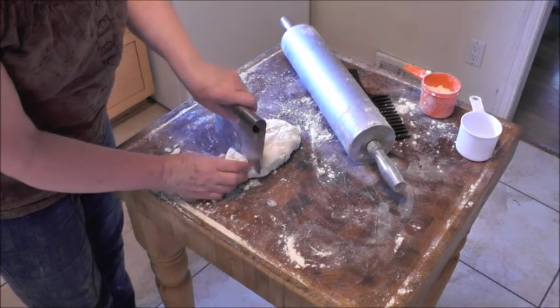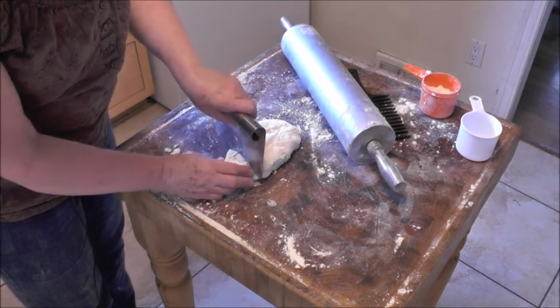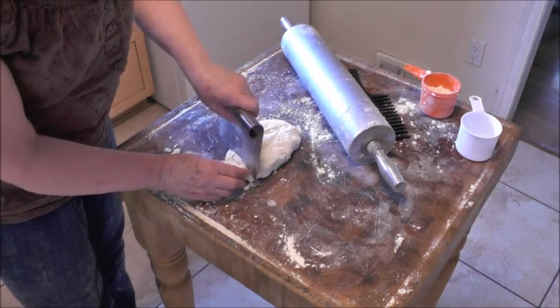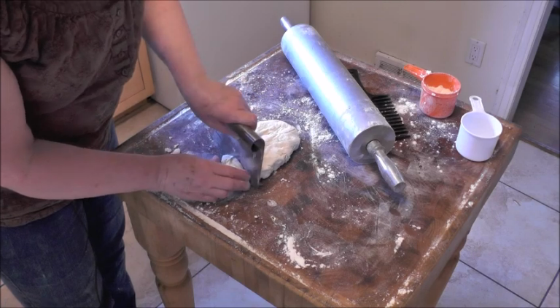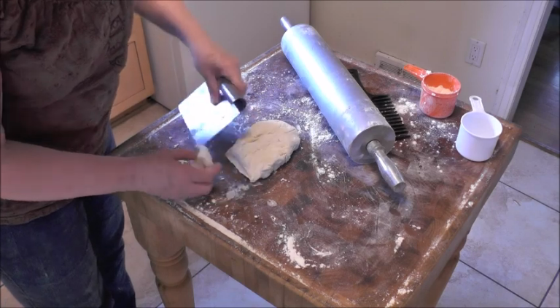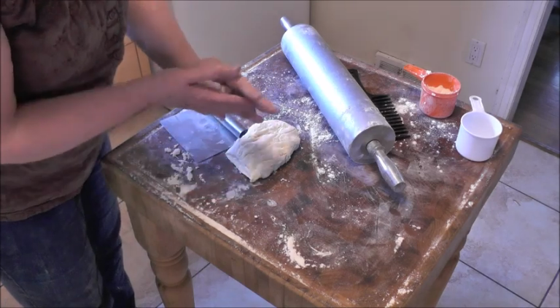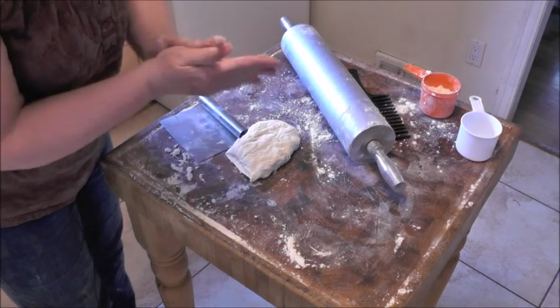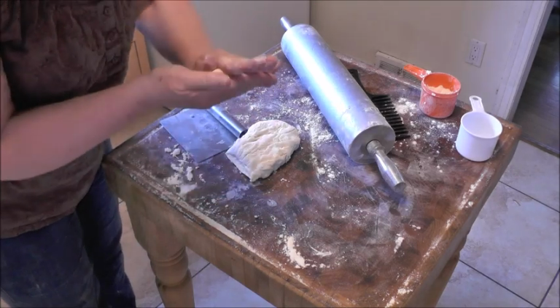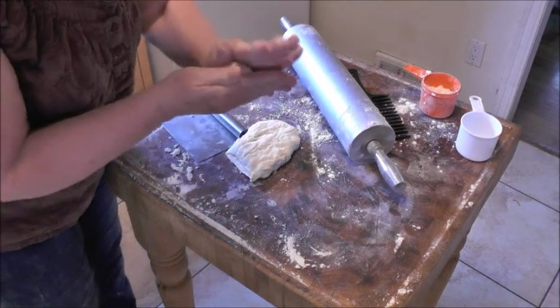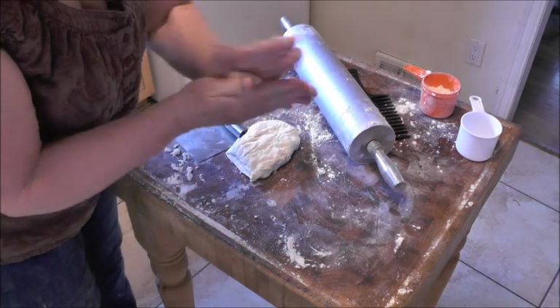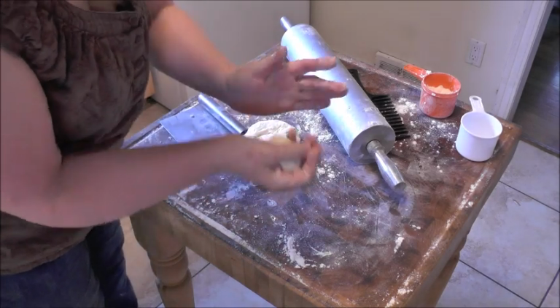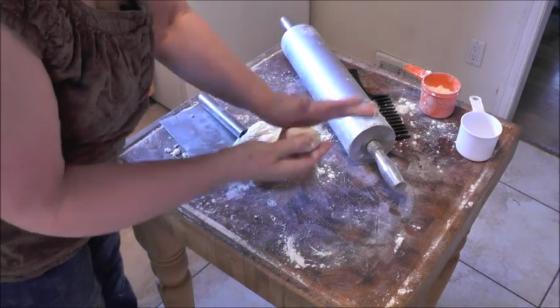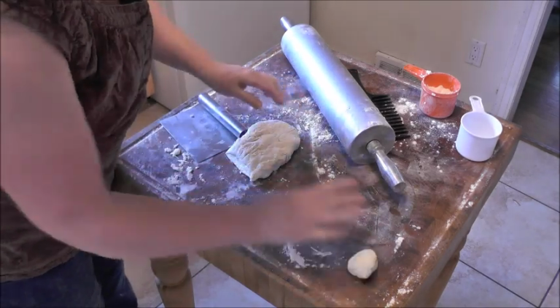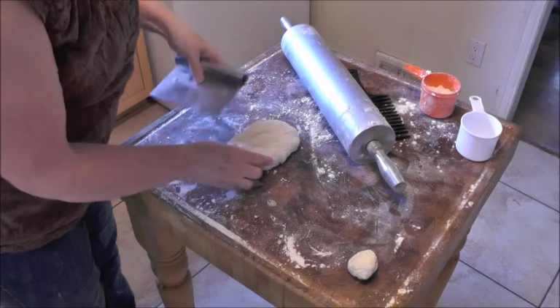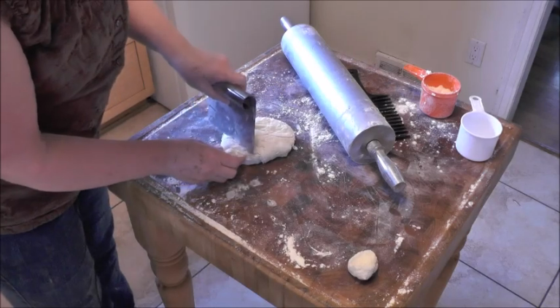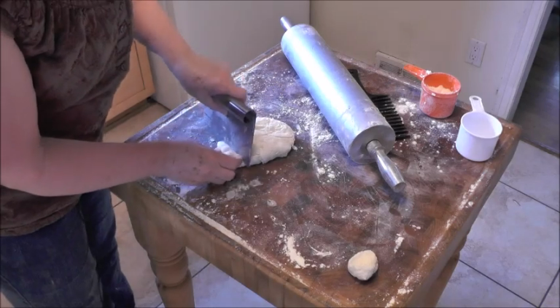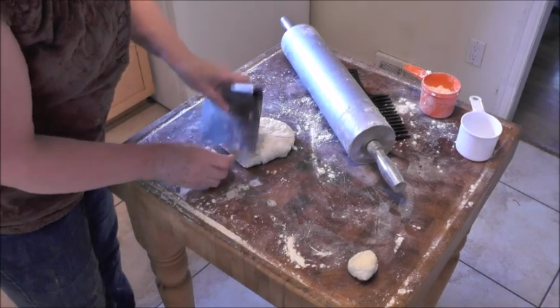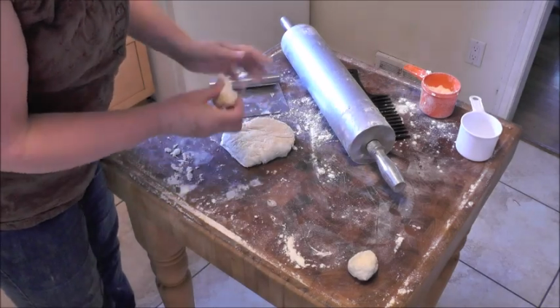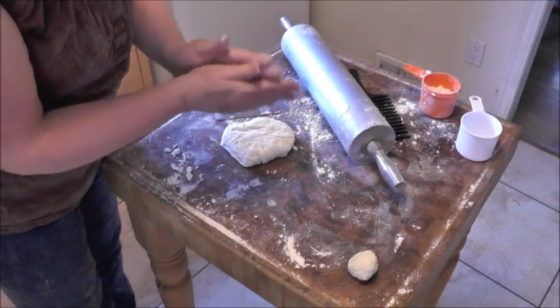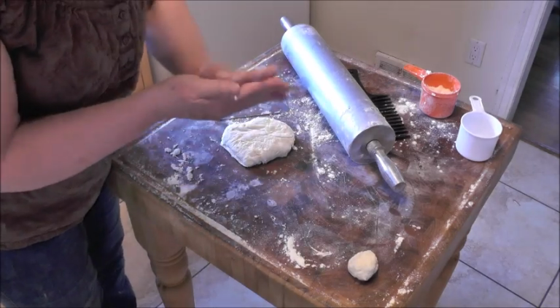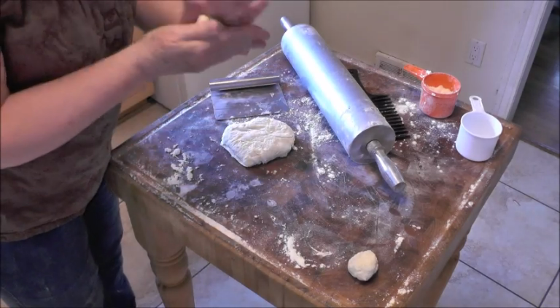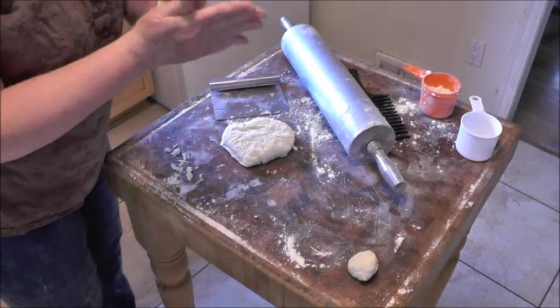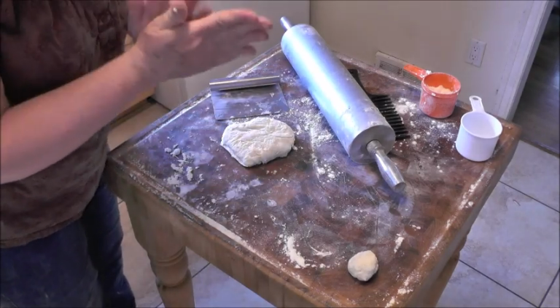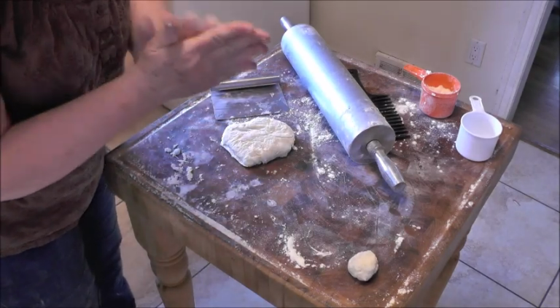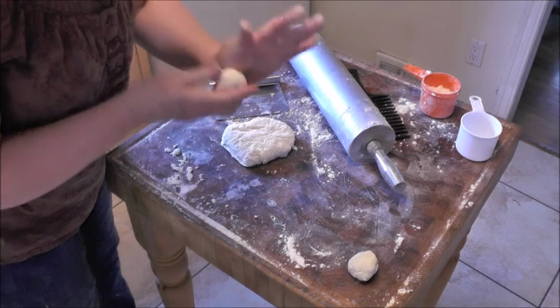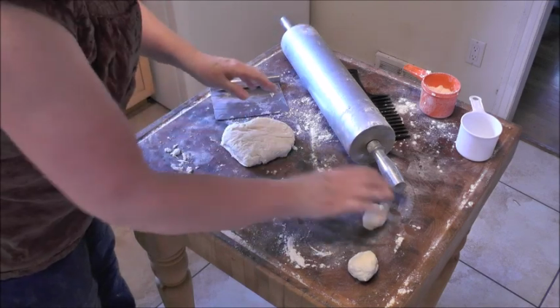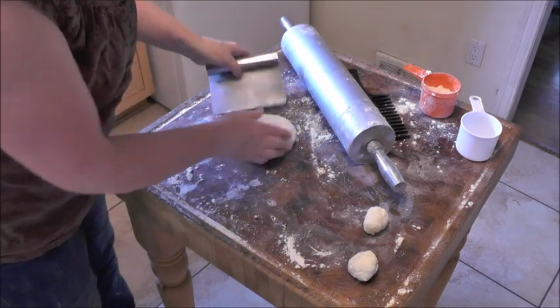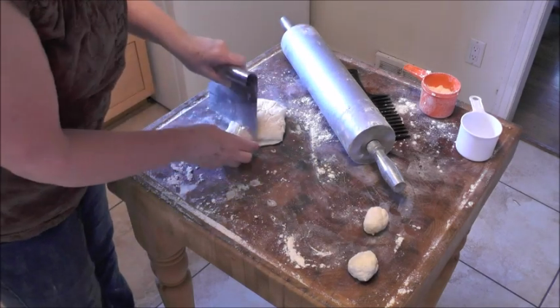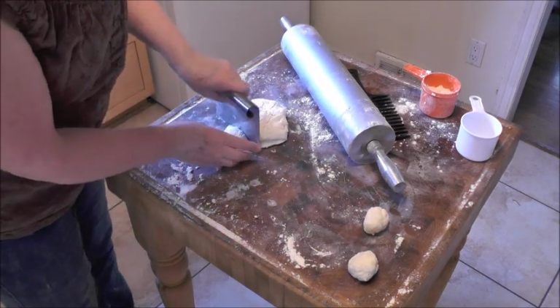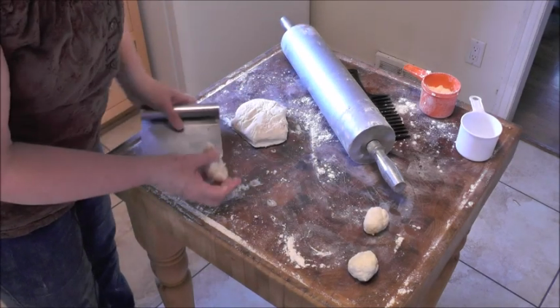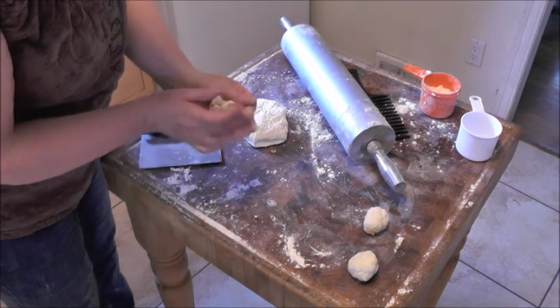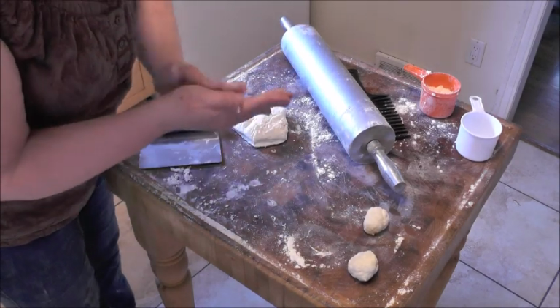So I'm just going to take a little piece, roll it into a ball, and set it aside. You can really make them any size you want, but when you're baking, you should try to make them all the same size so they bake evenly and take the same amount of time.